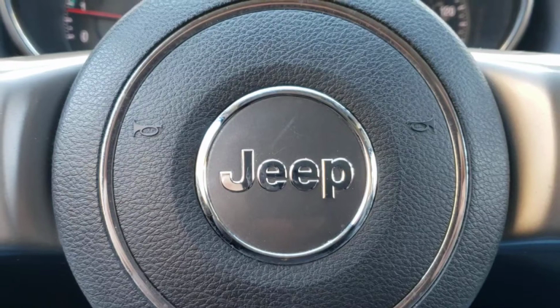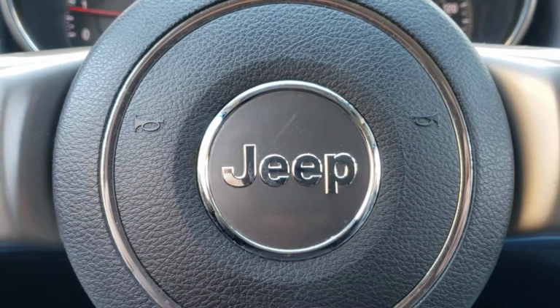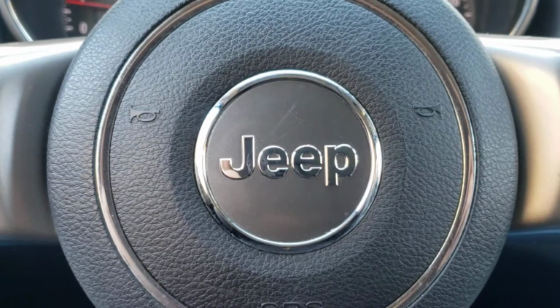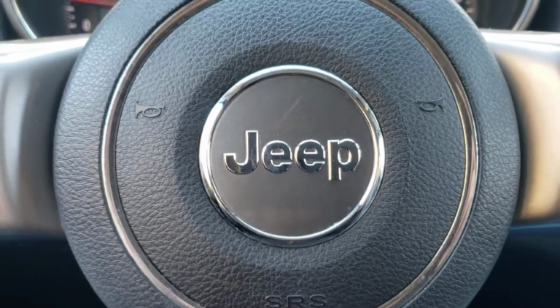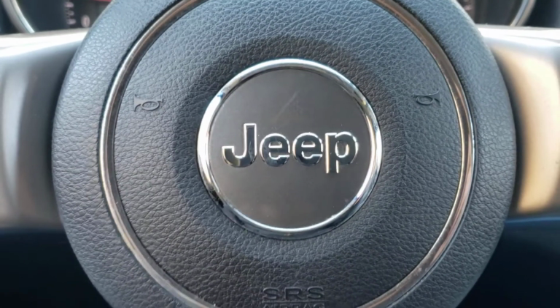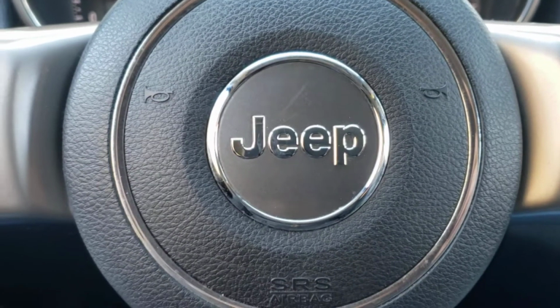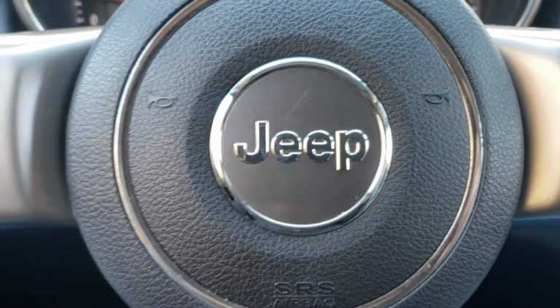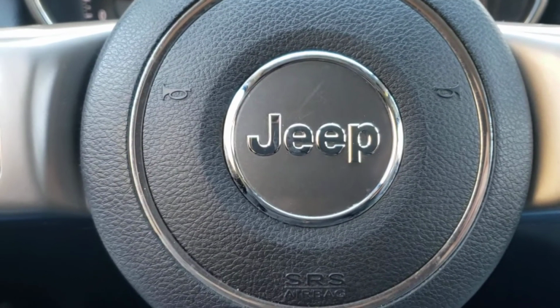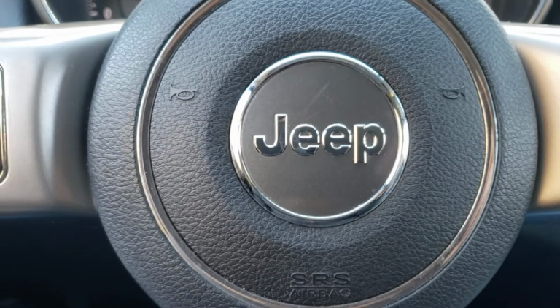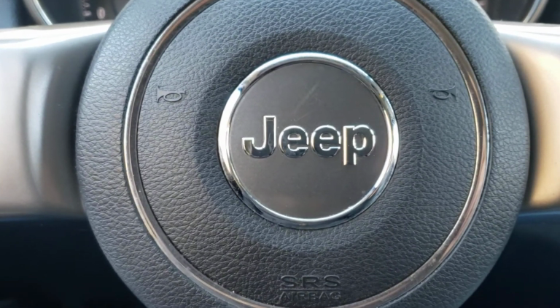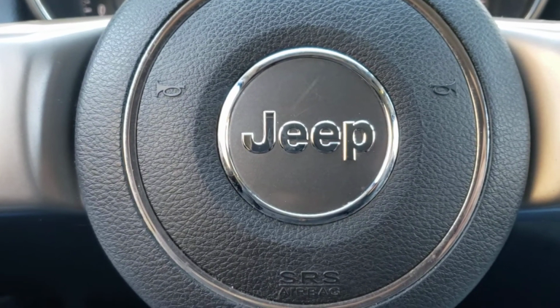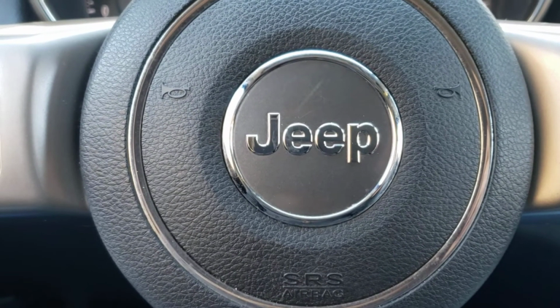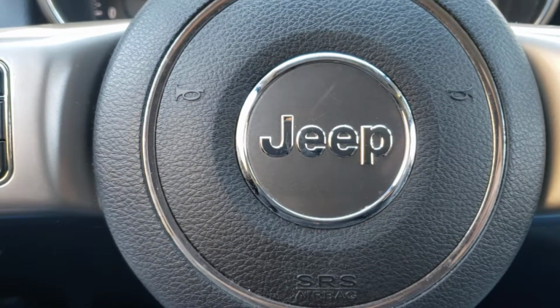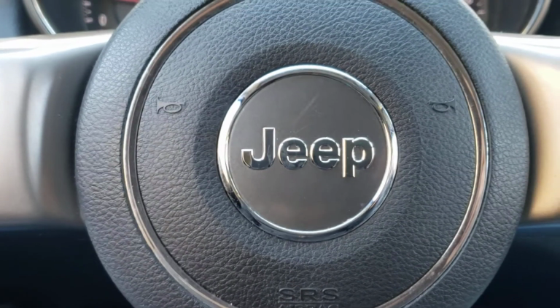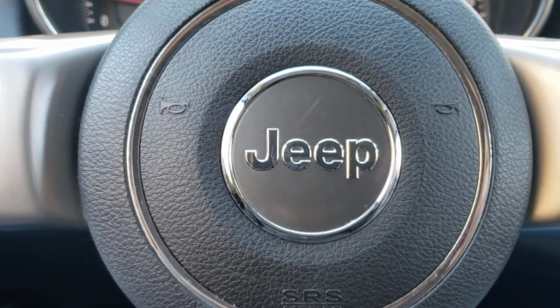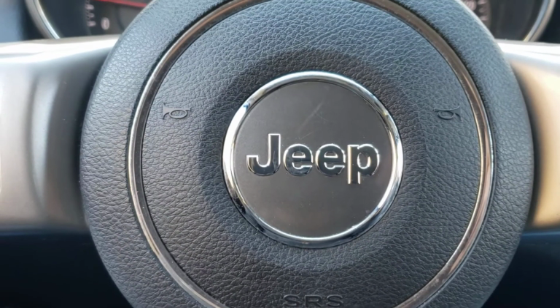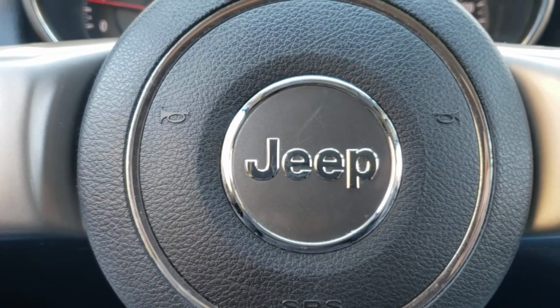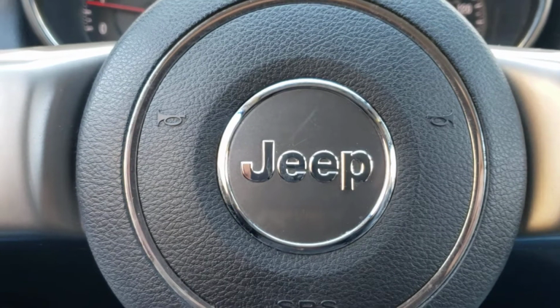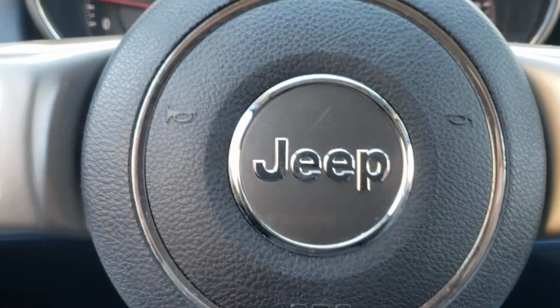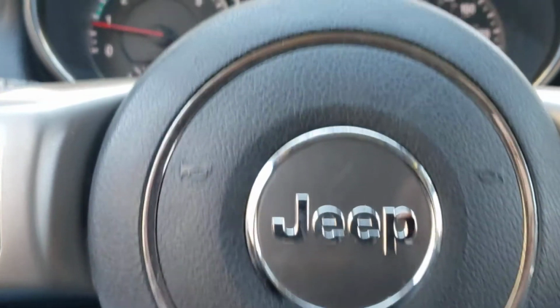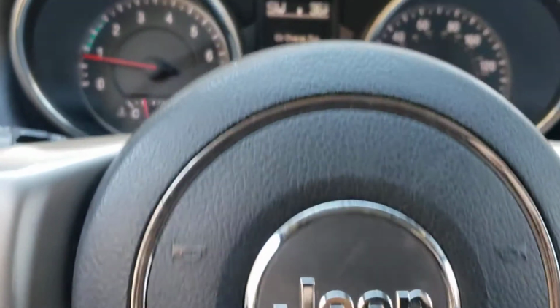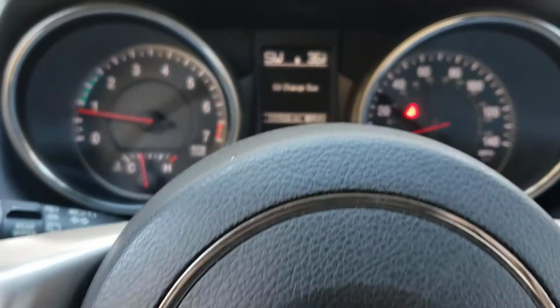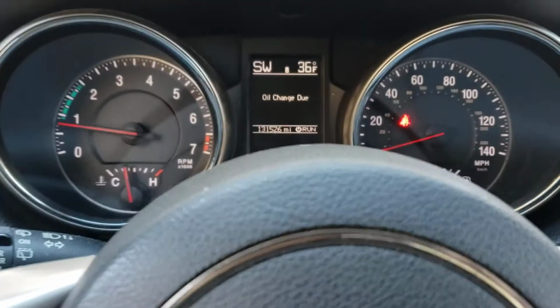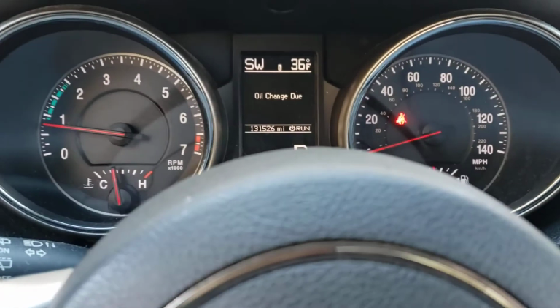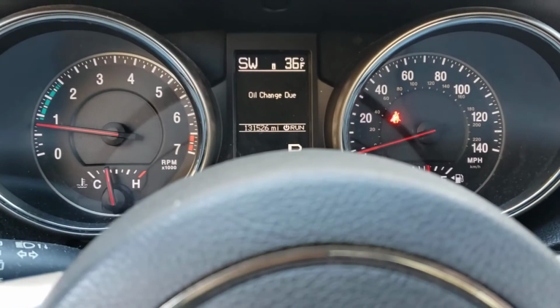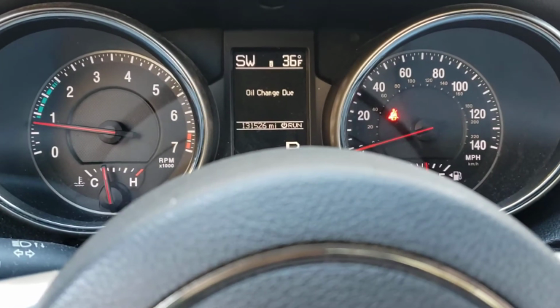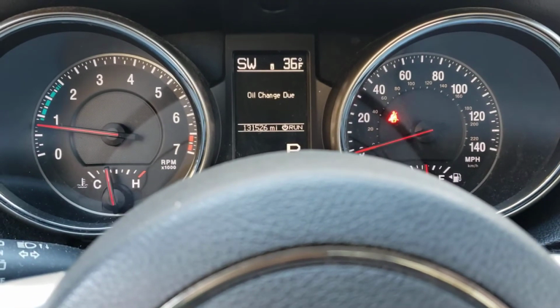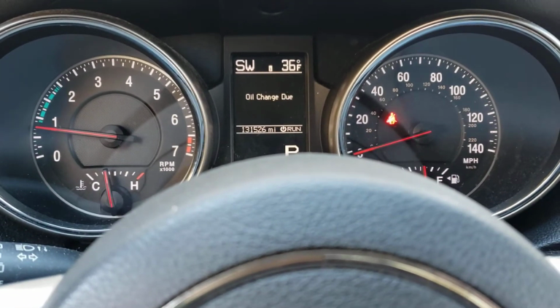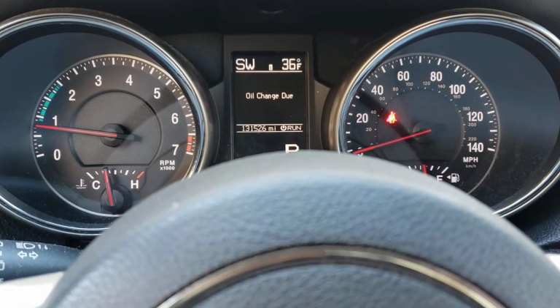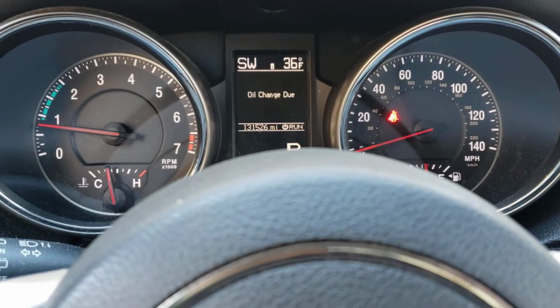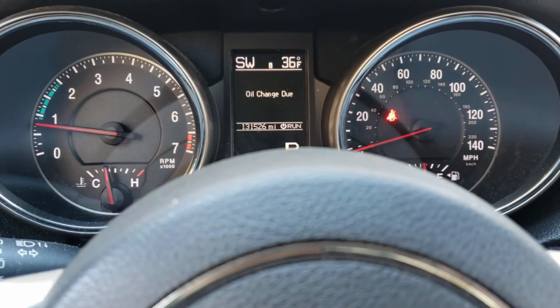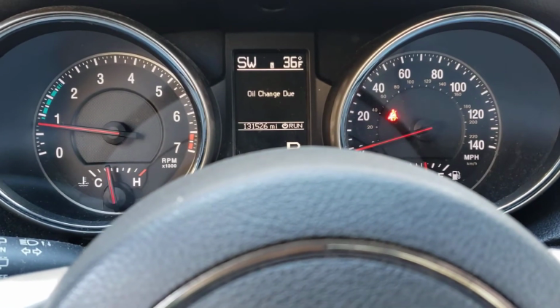Alright folks, what we have here is a Jeep Grand Cherokee. This is a 2012 model. We are going to reset that oil change due light.